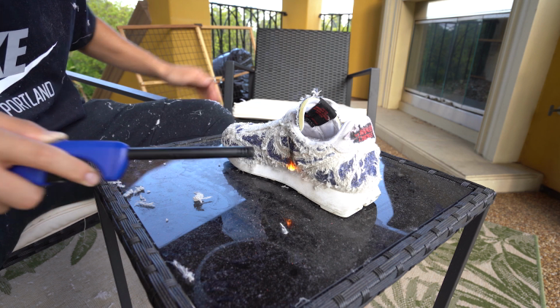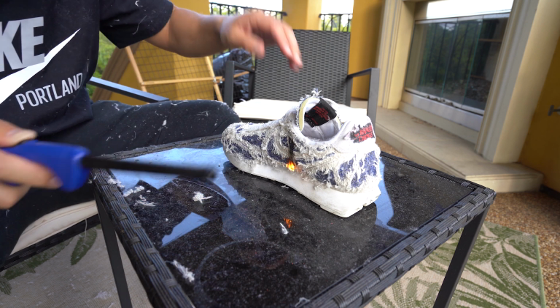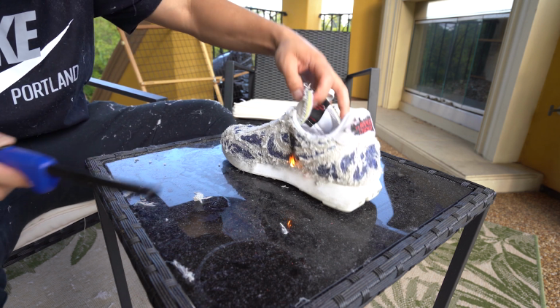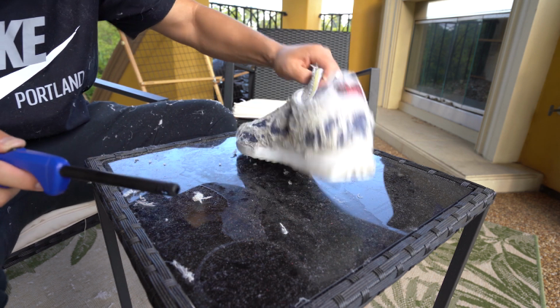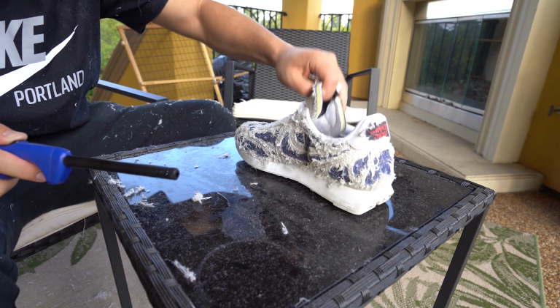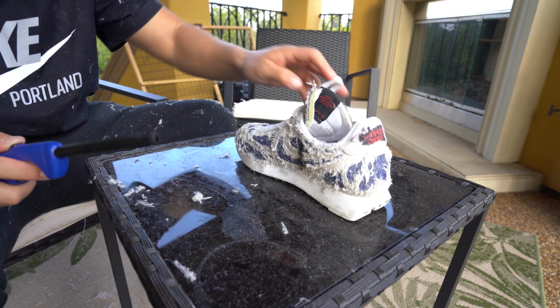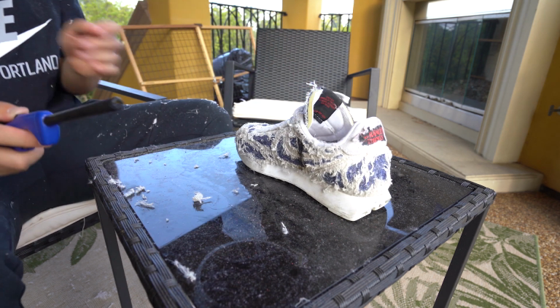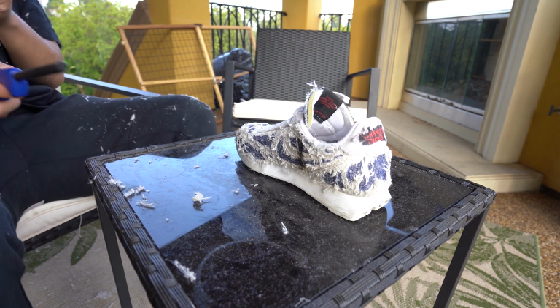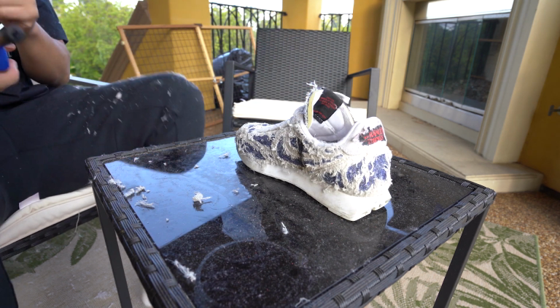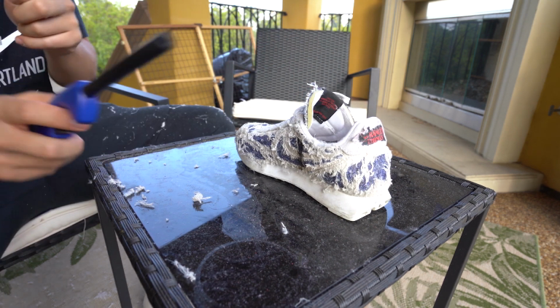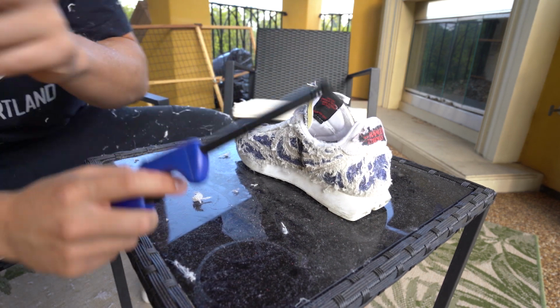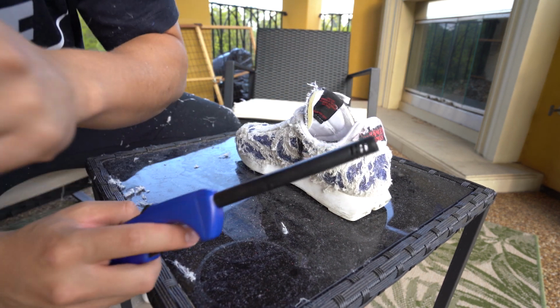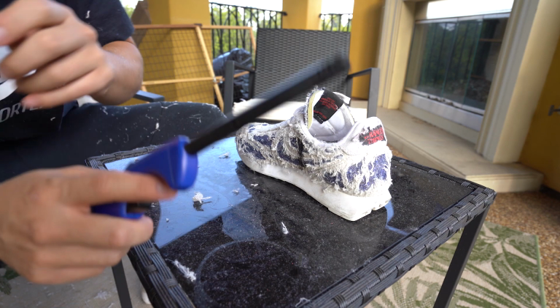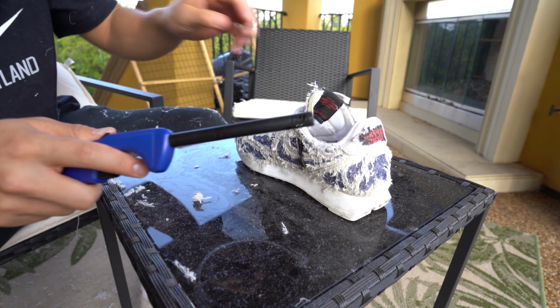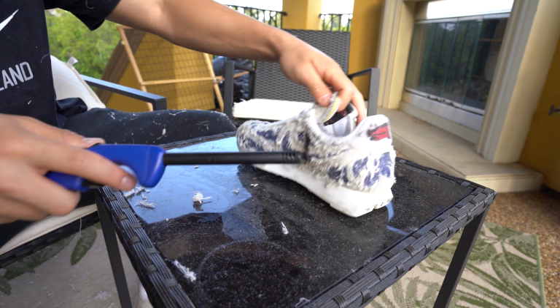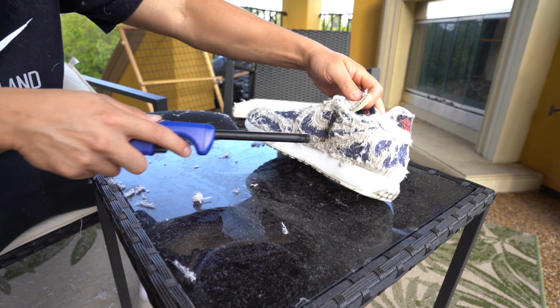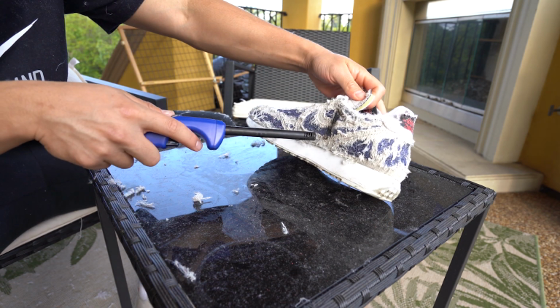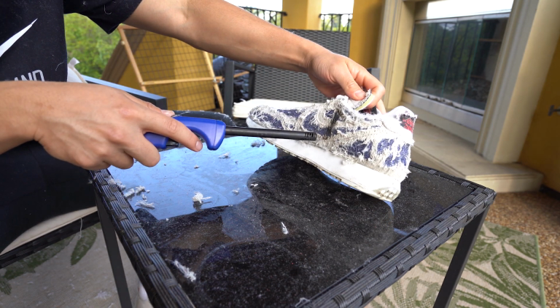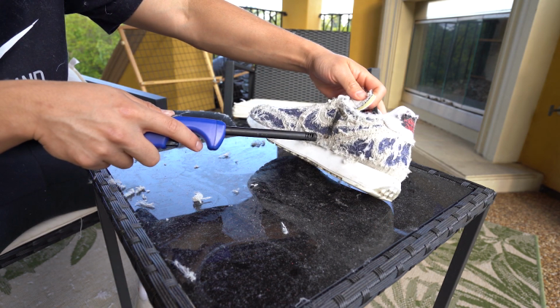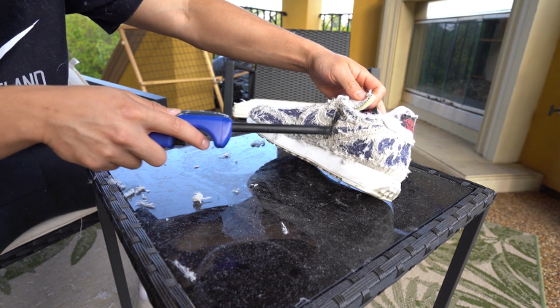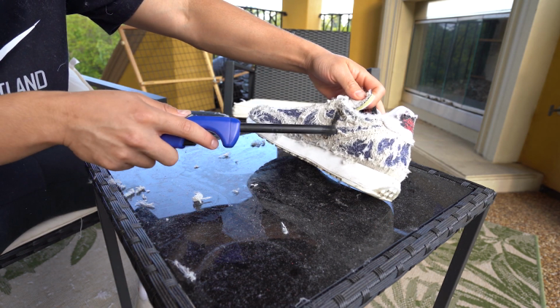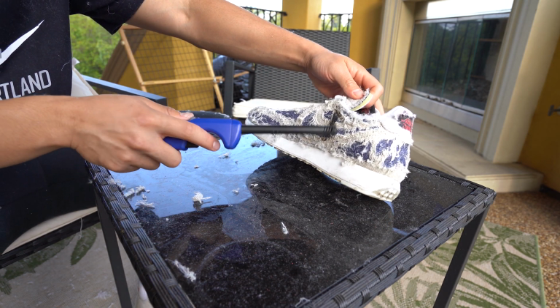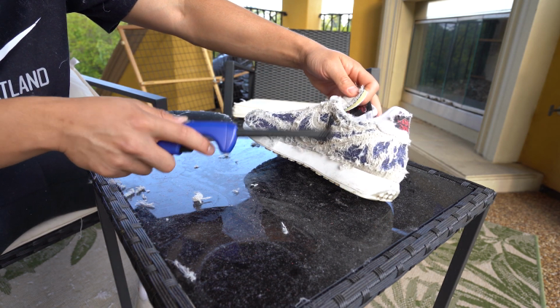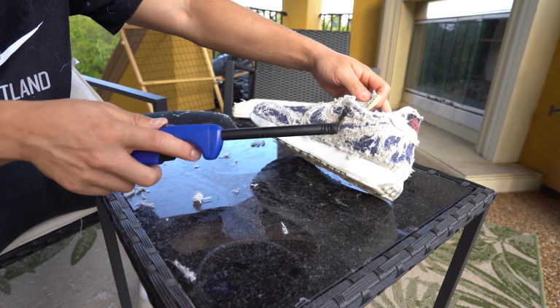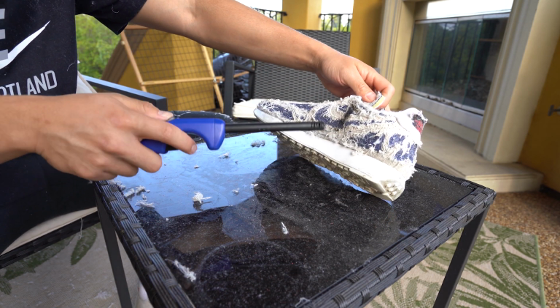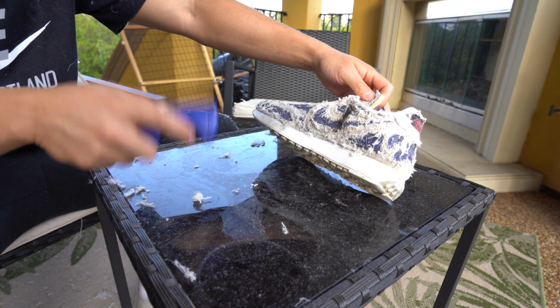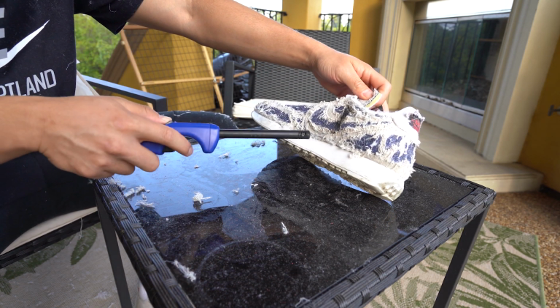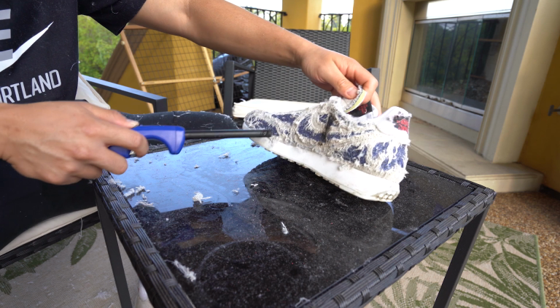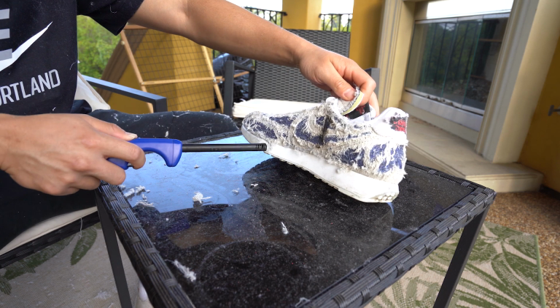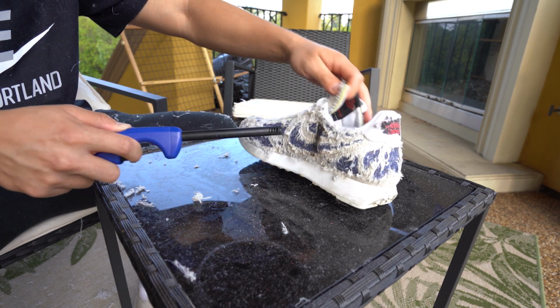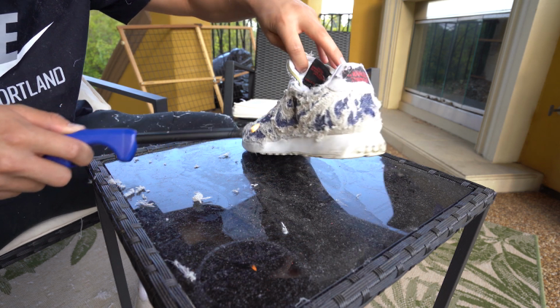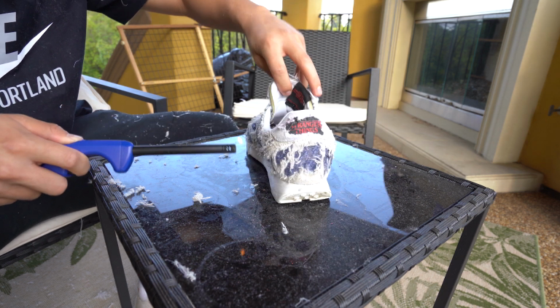Oh shoot, it's on fire! It's on fire! Oh my god — I accidentally burned it too much. Okay, that's not what I wanted to do.